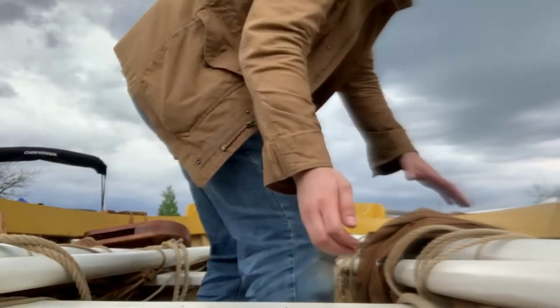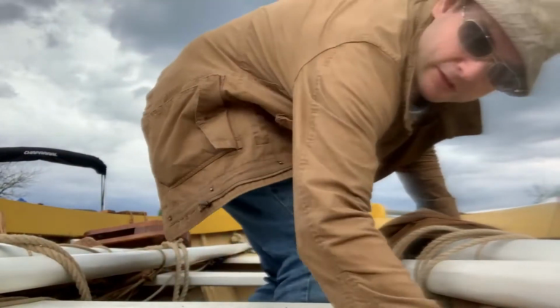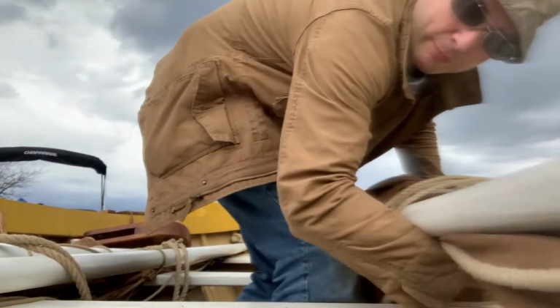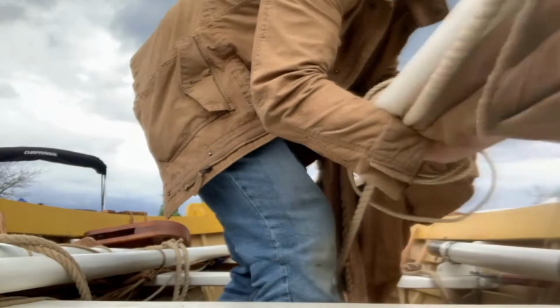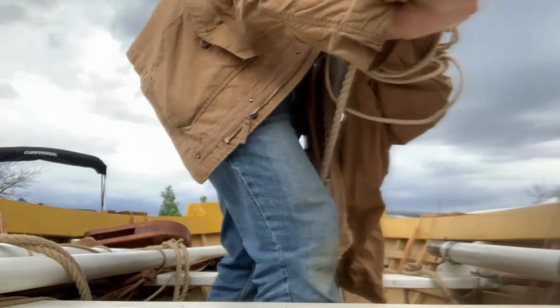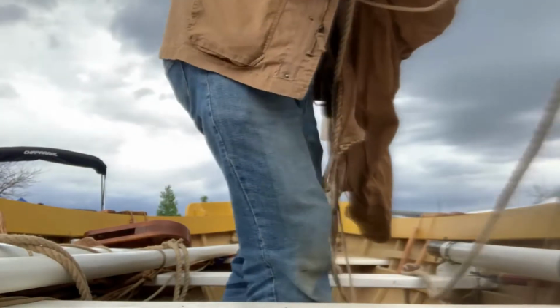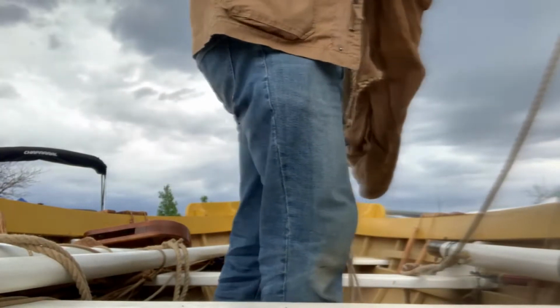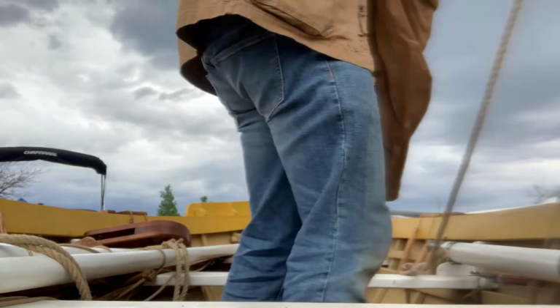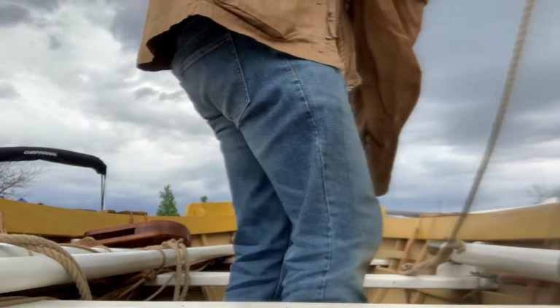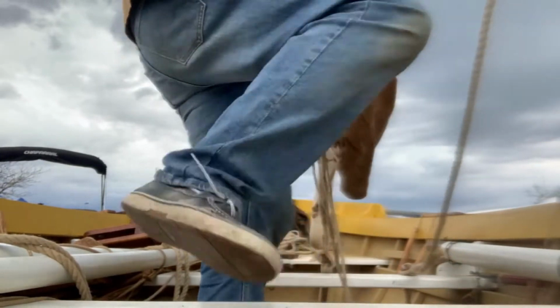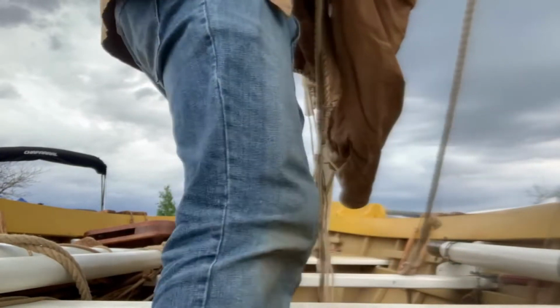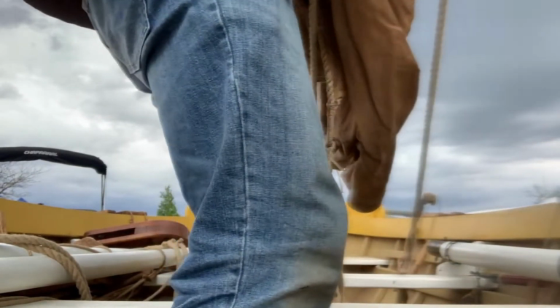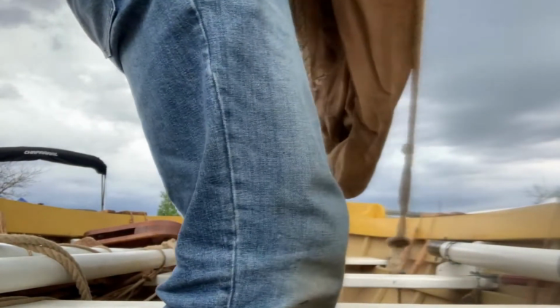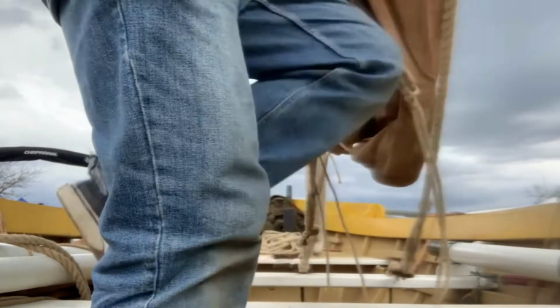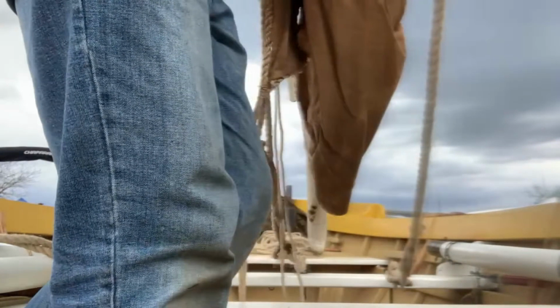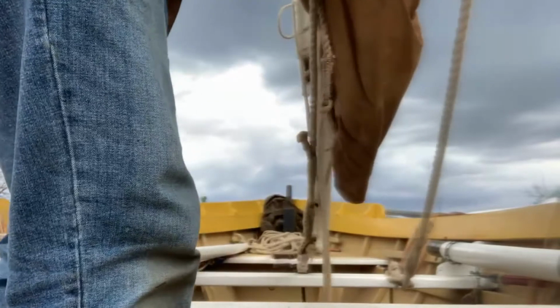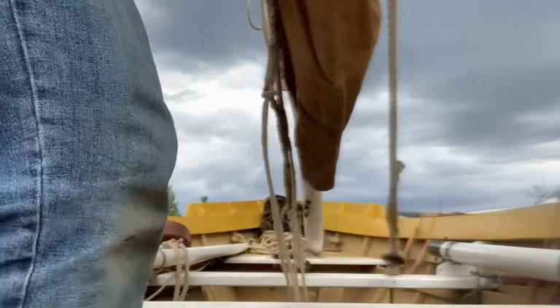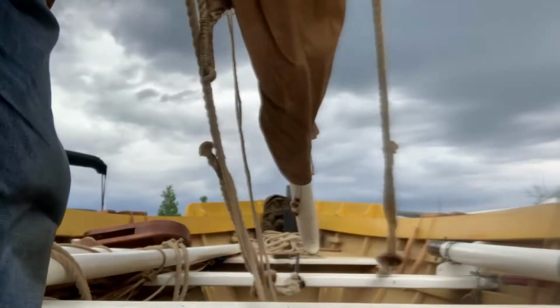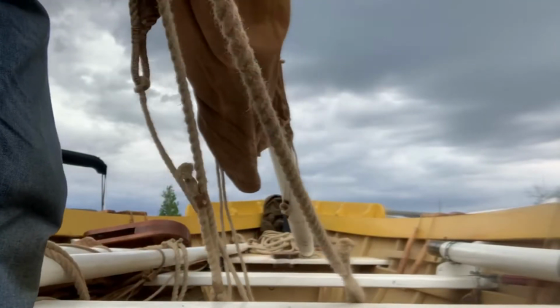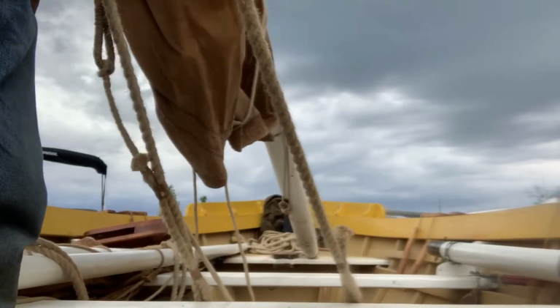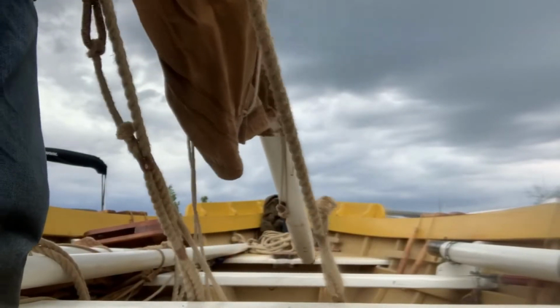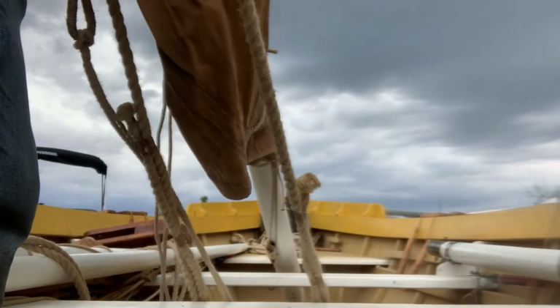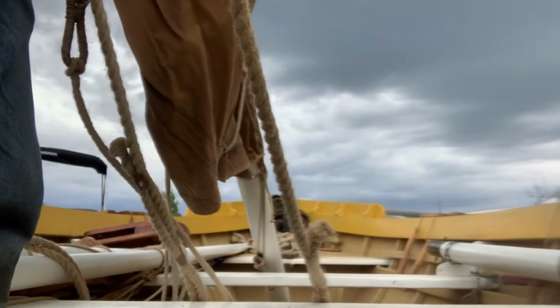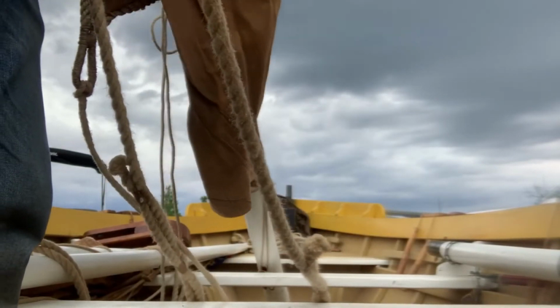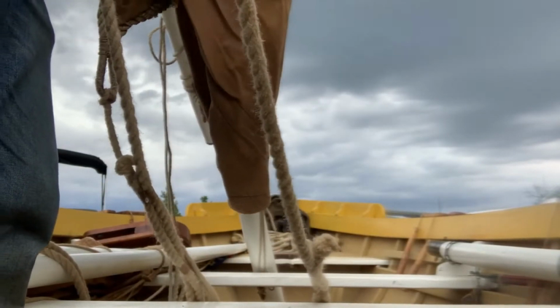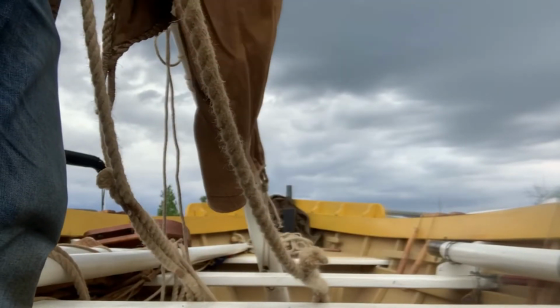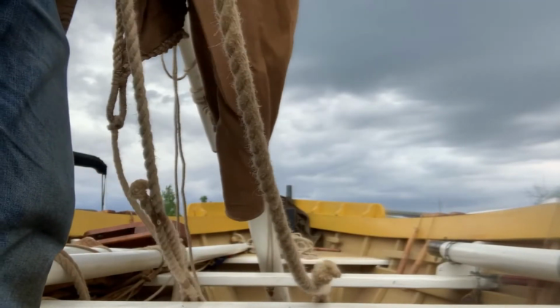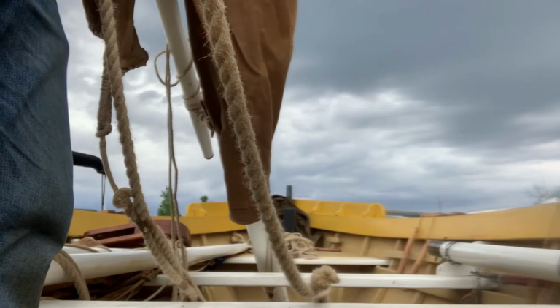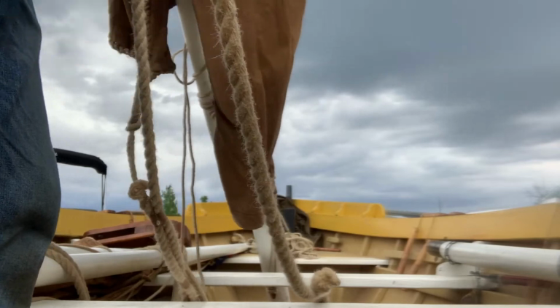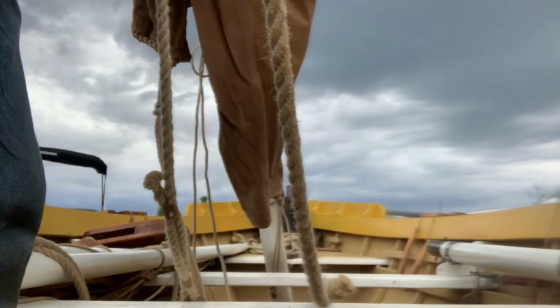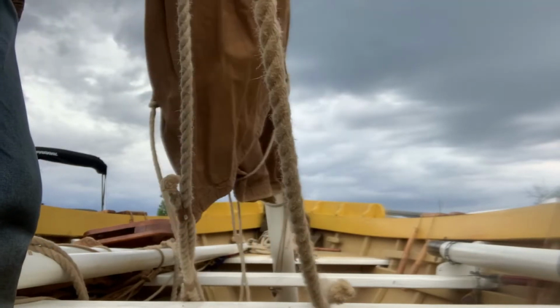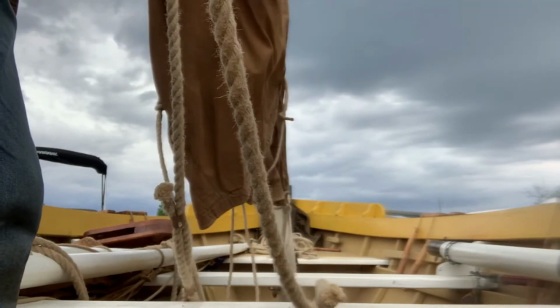Grab a hold of the mast. Up it comes. And I'm going to back it up. Line up the base of the mast with the step that I showed you earlier.